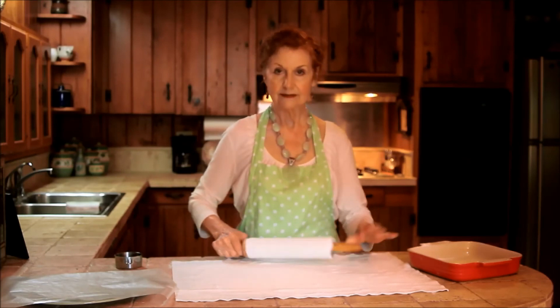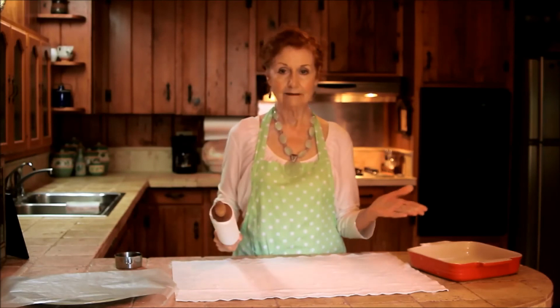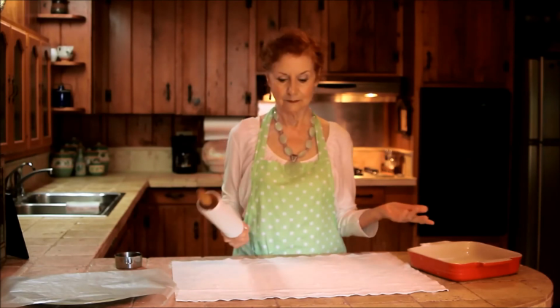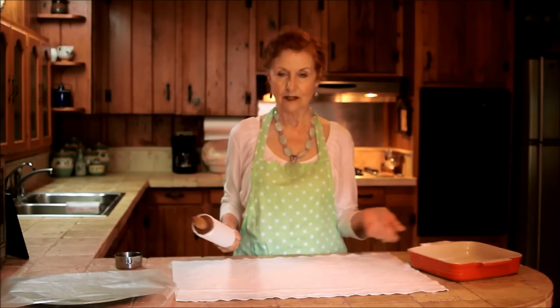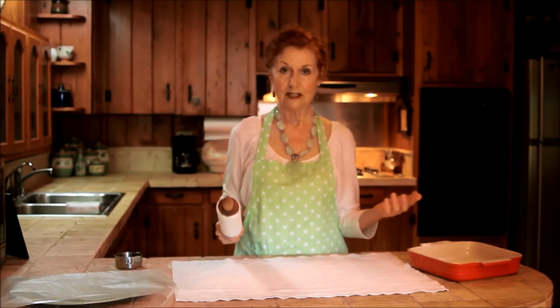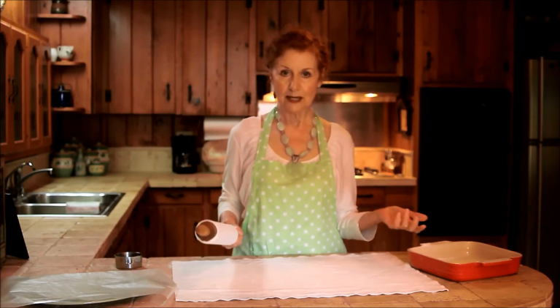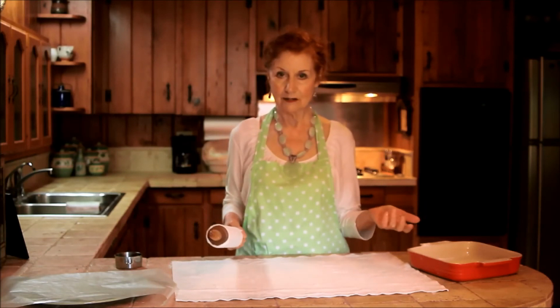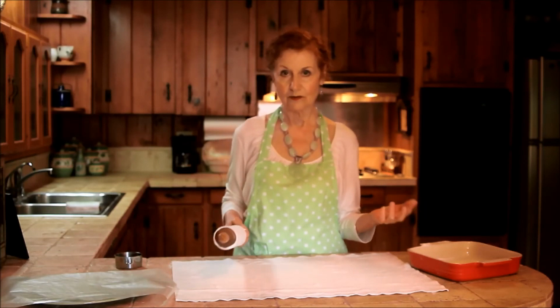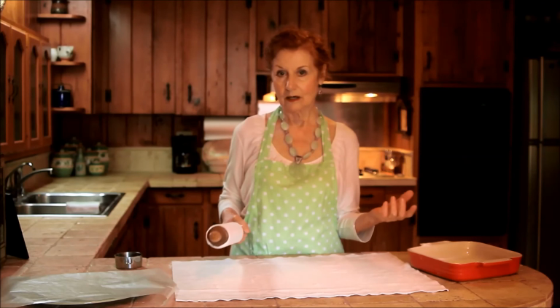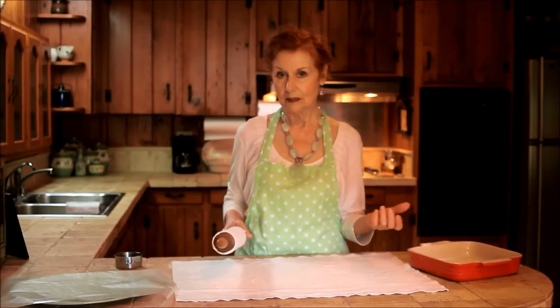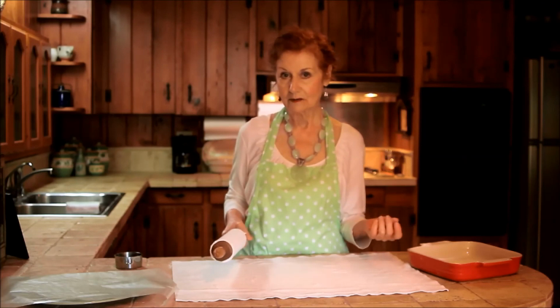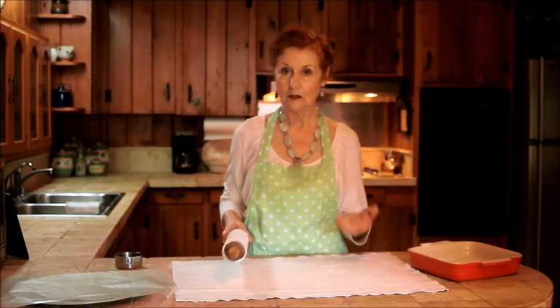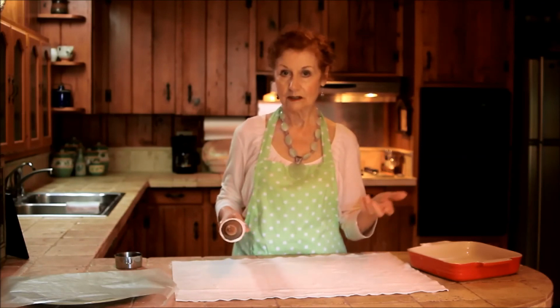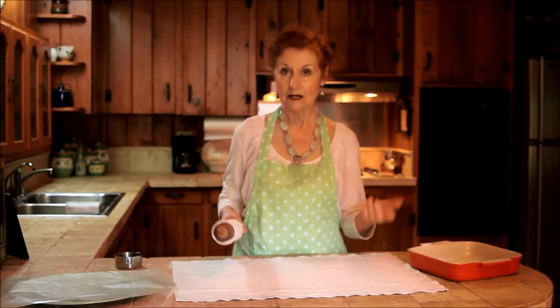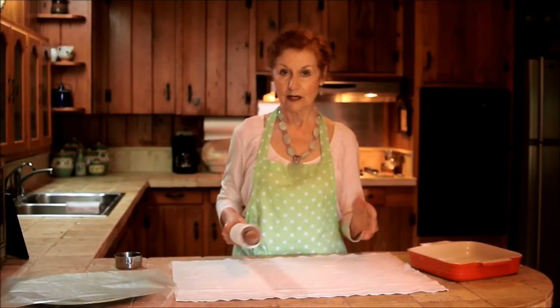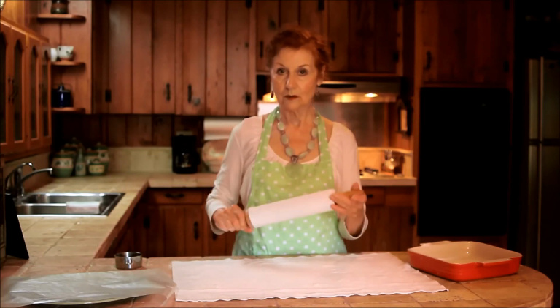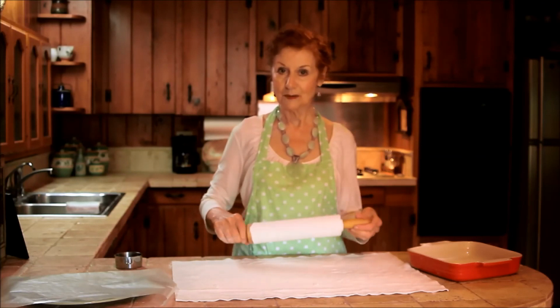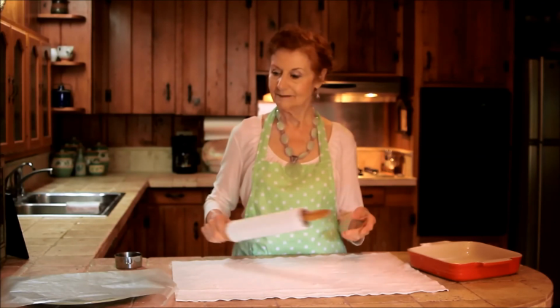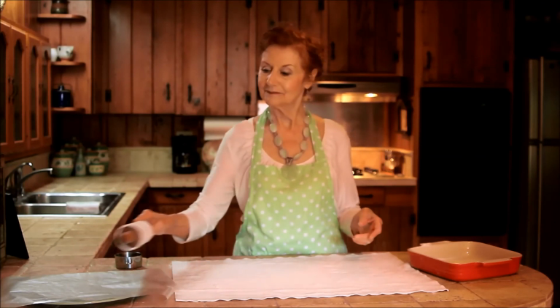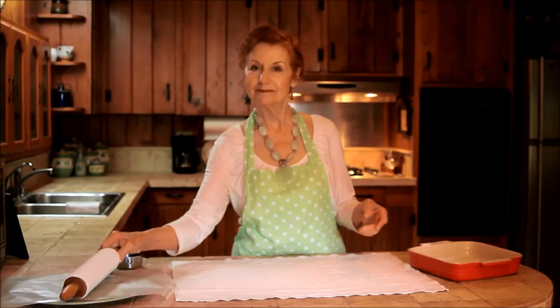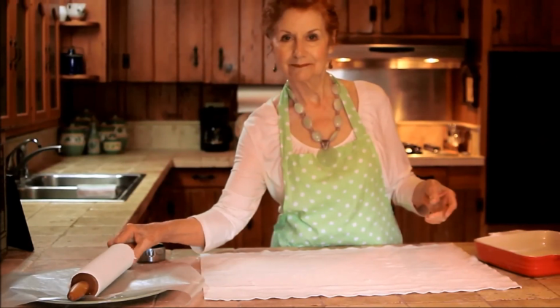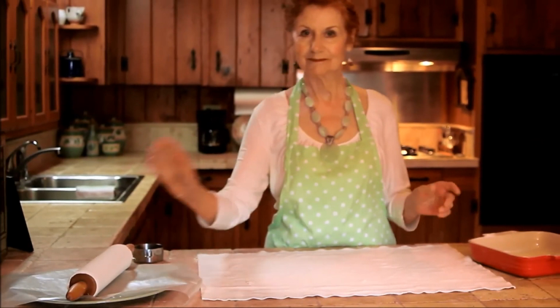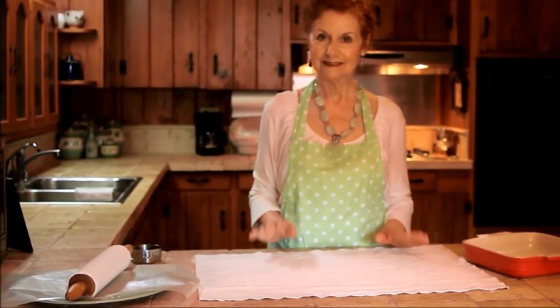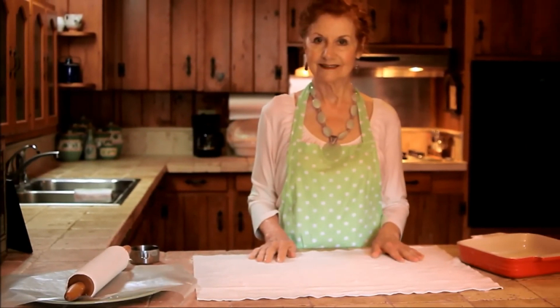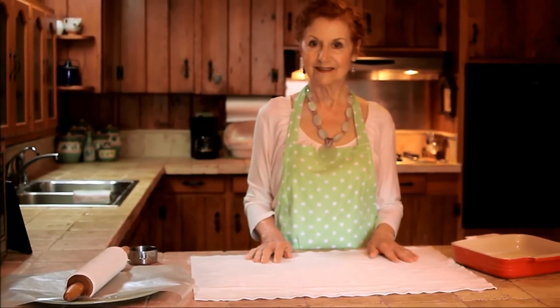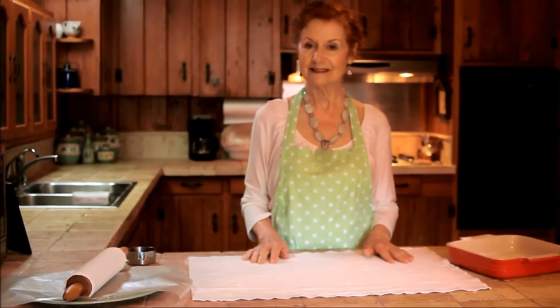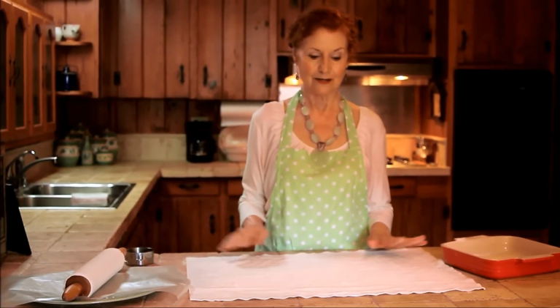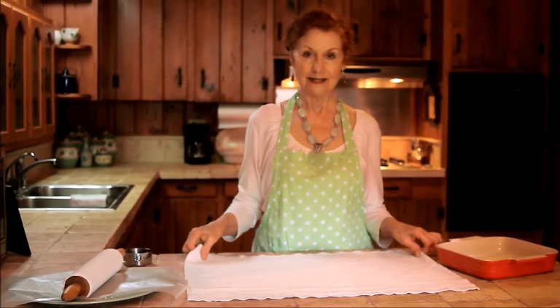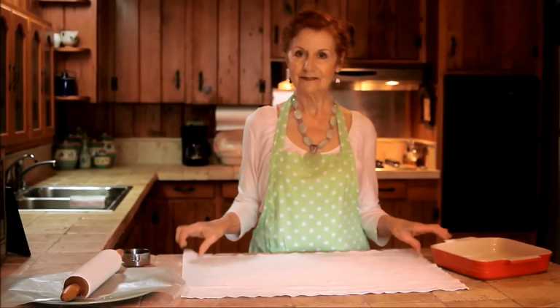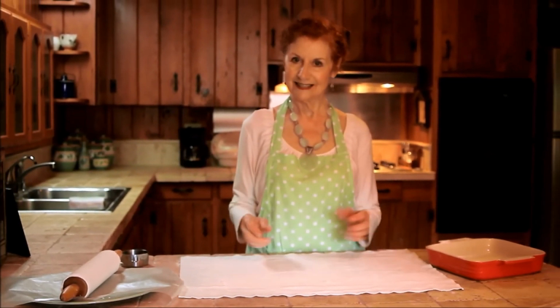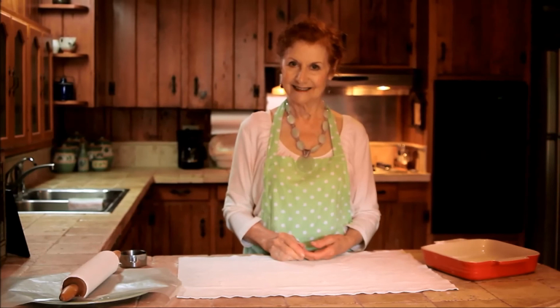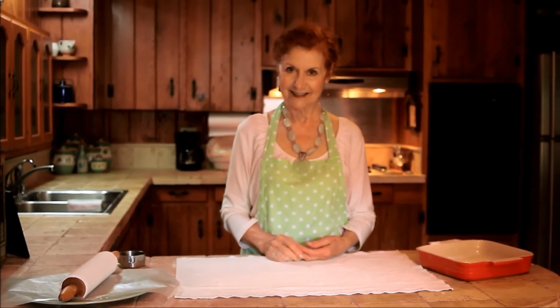Now the pastry cloth is prepared for your pie crust or cookies or whatever you want to roll out. So that is our lesson for today. Thank you.